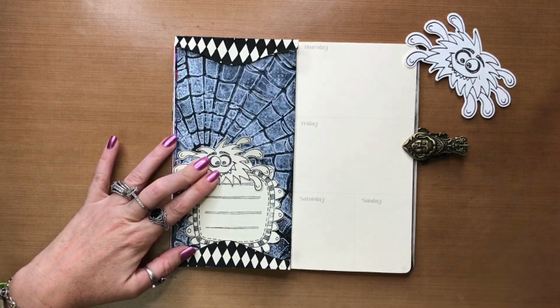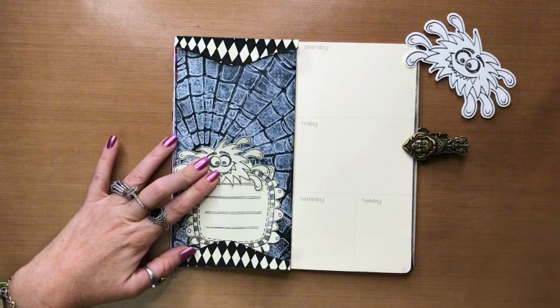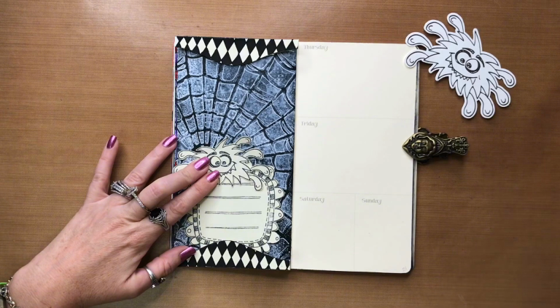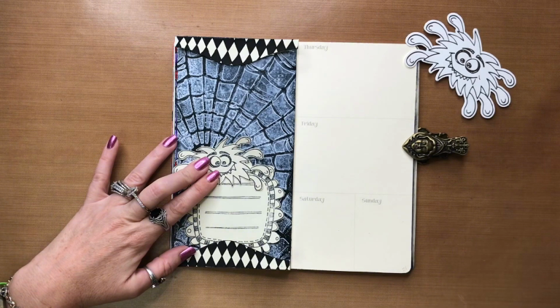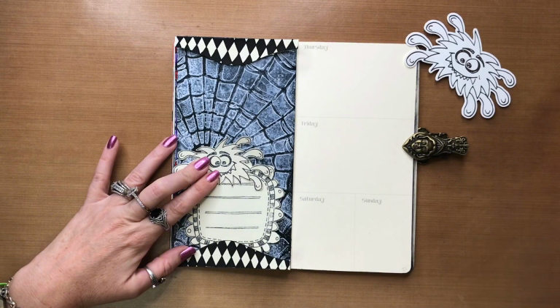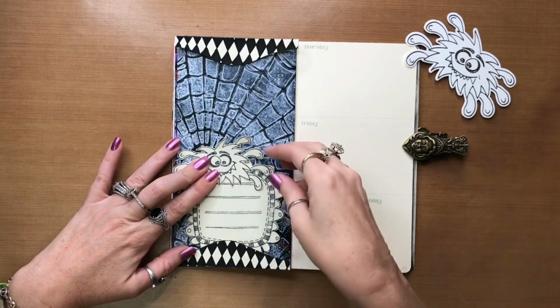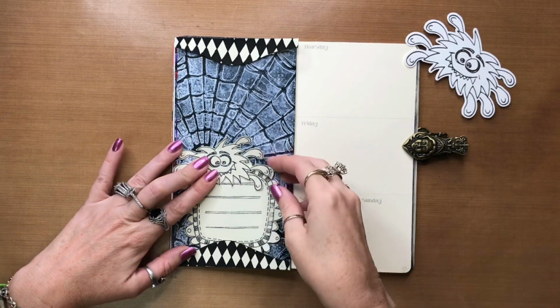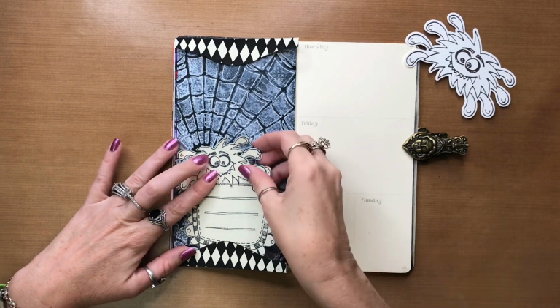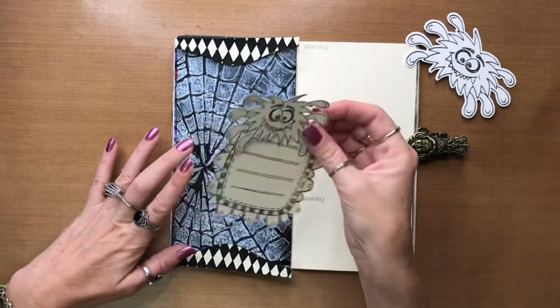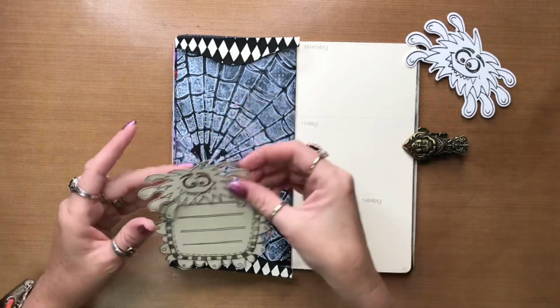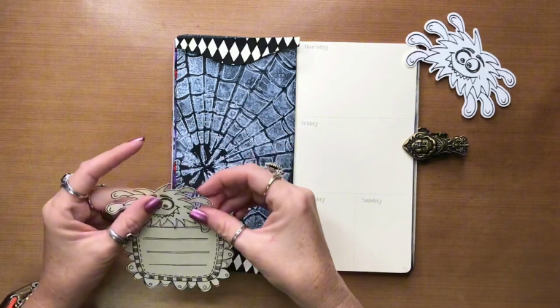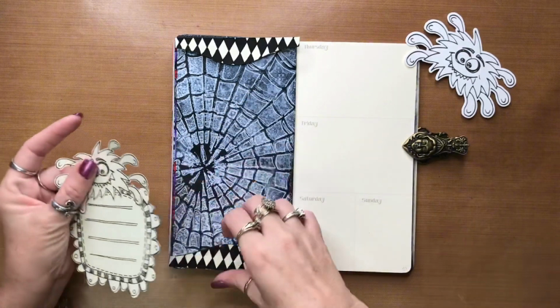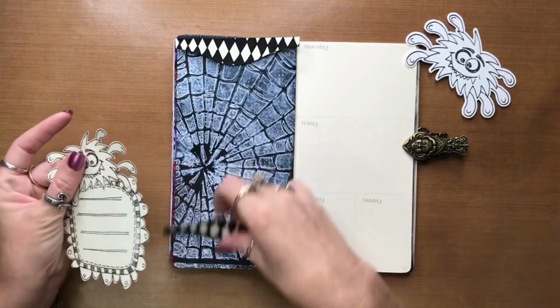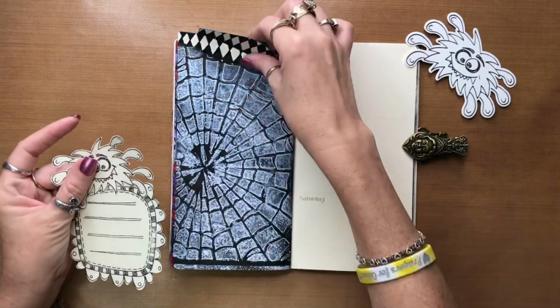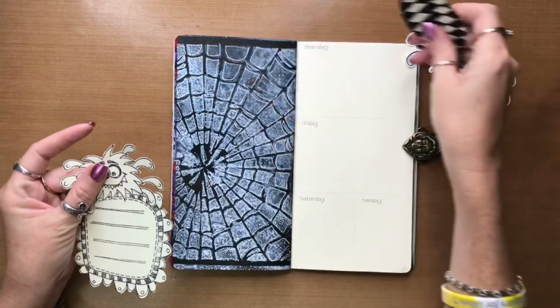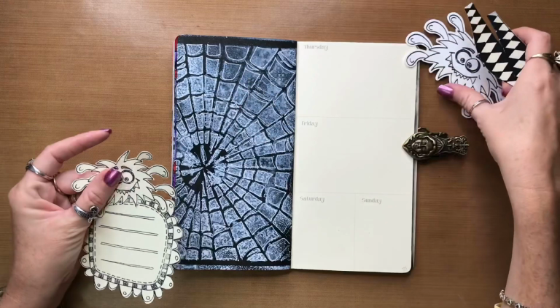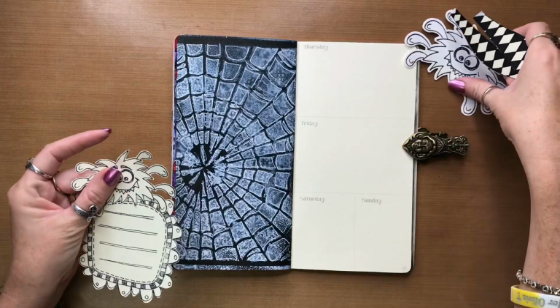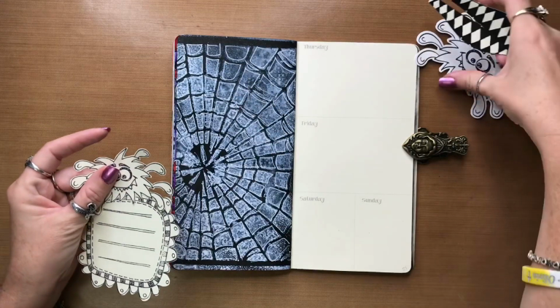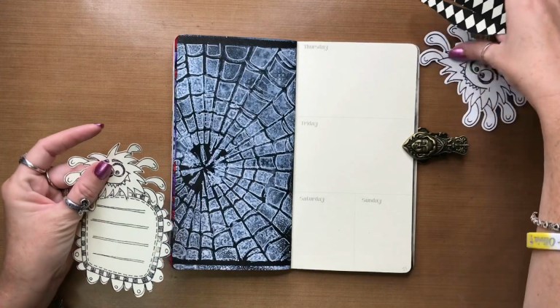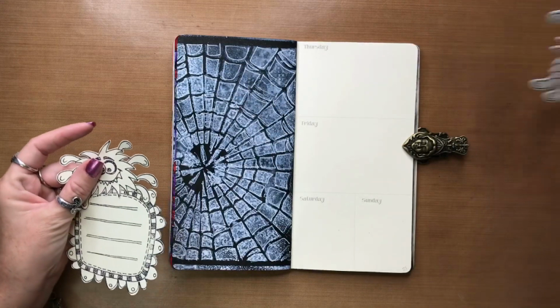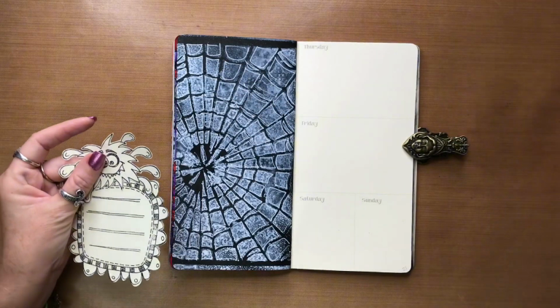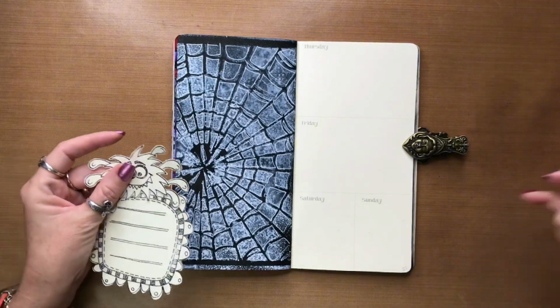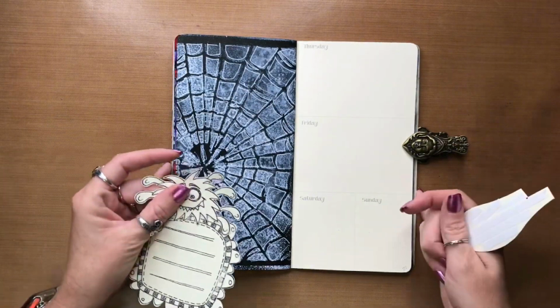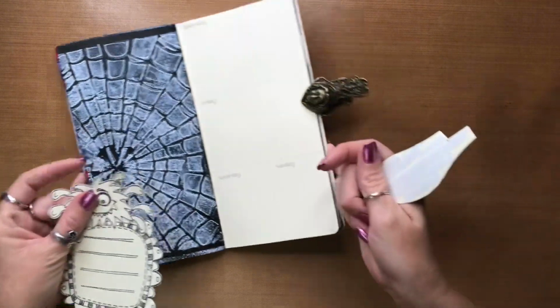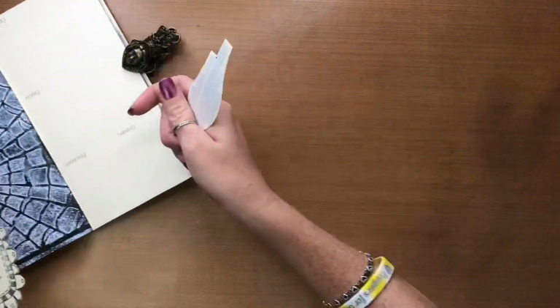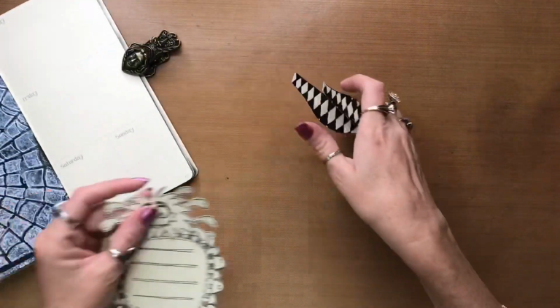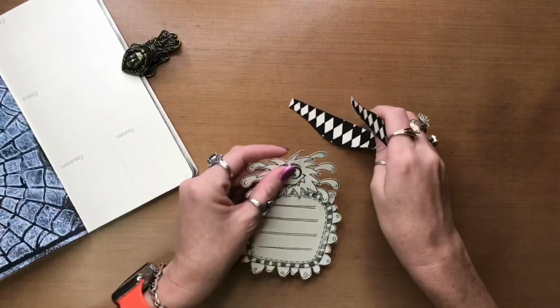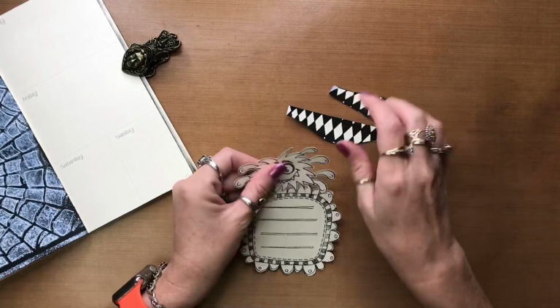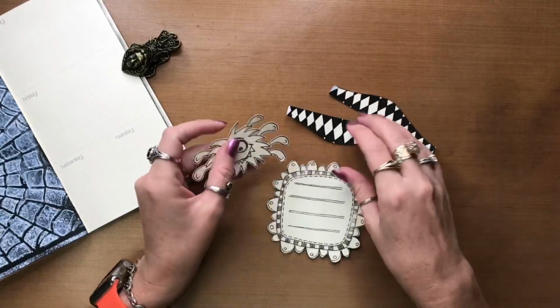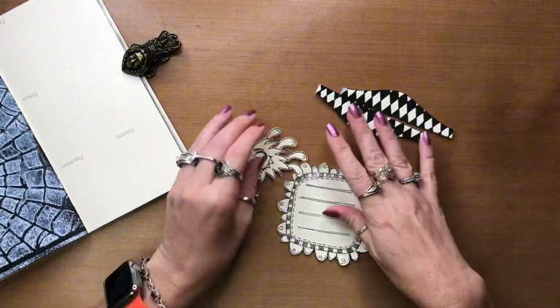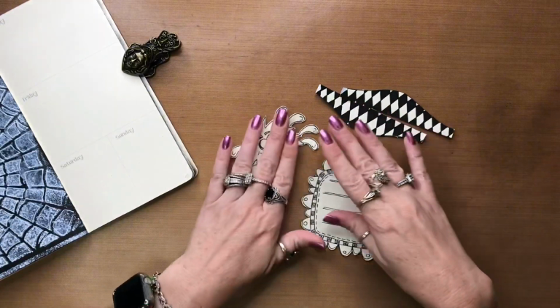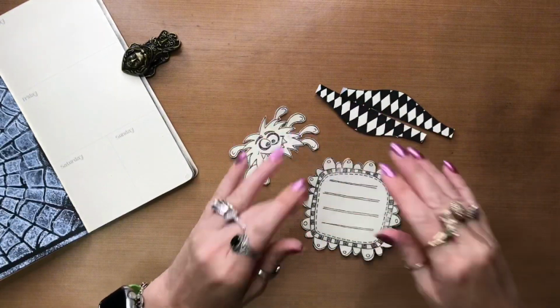I think what I need to do first and foremost is get these colored up. I'm actually just going to do them with Fresh Lime, Island Parrot, and Cut Grass. I'll do that really, really quick and I'll be right back.